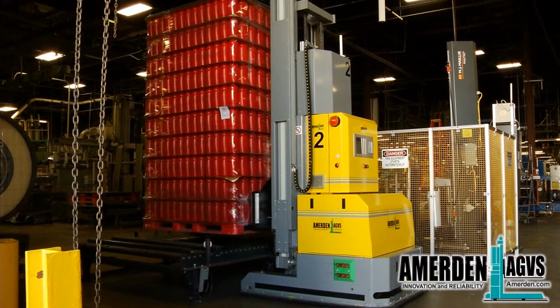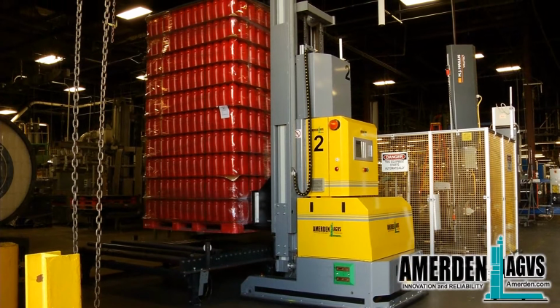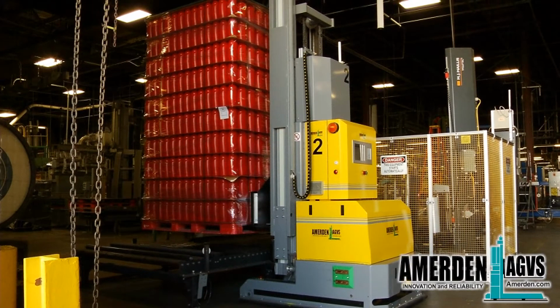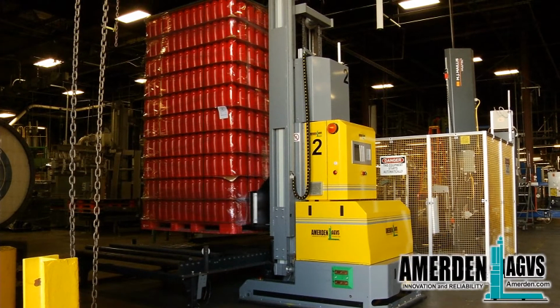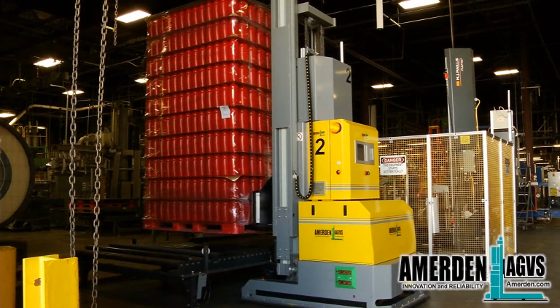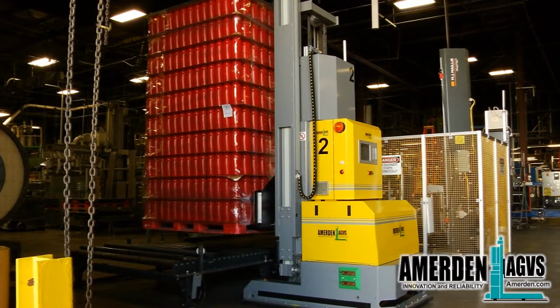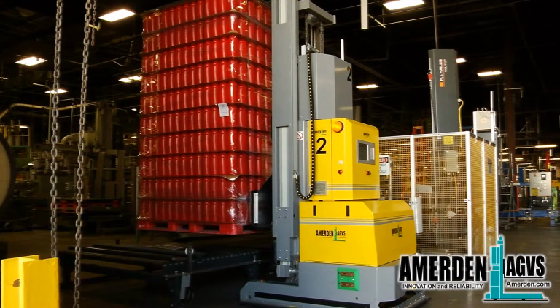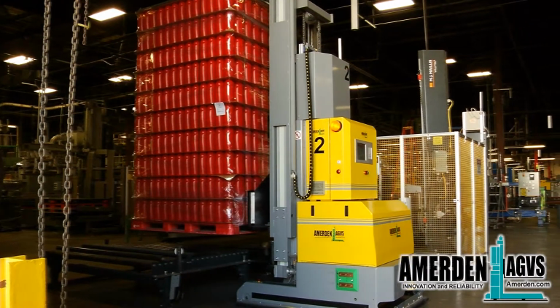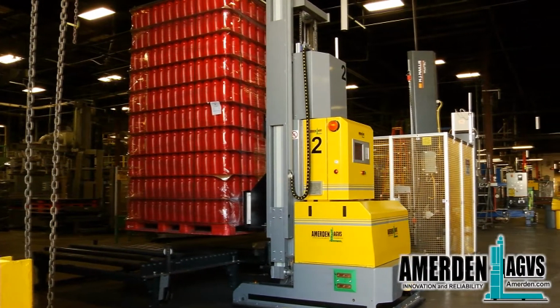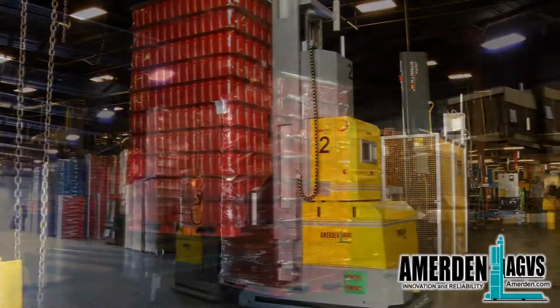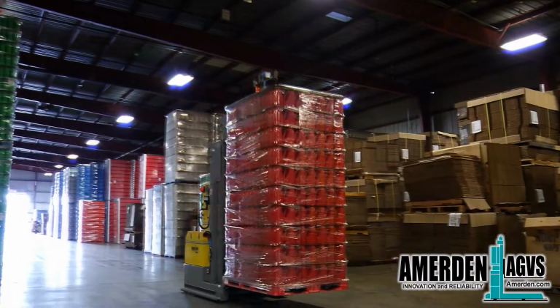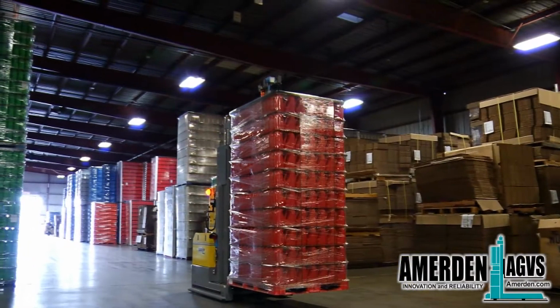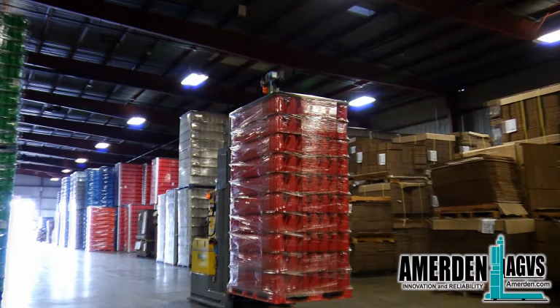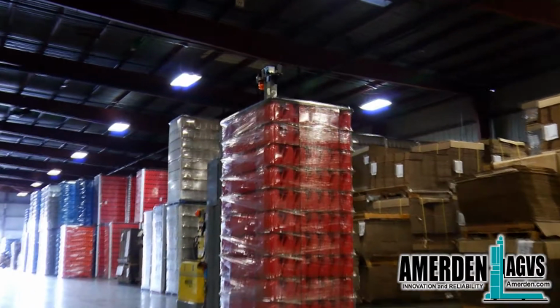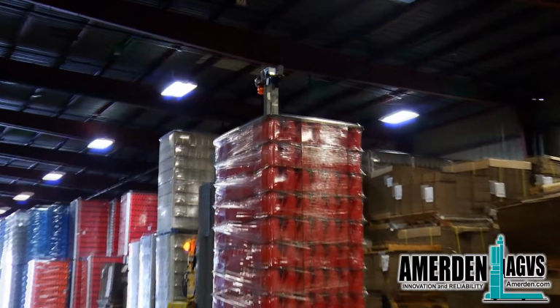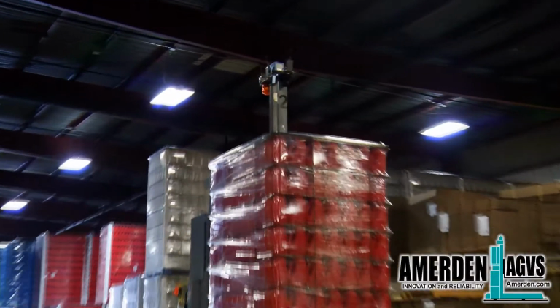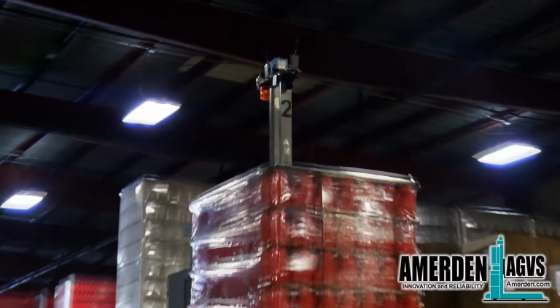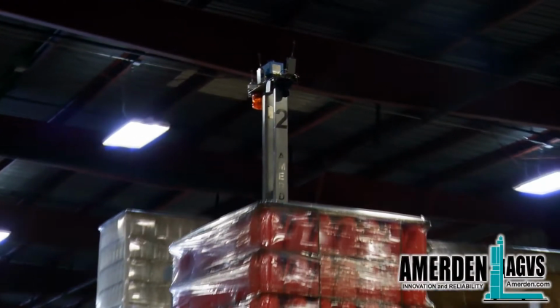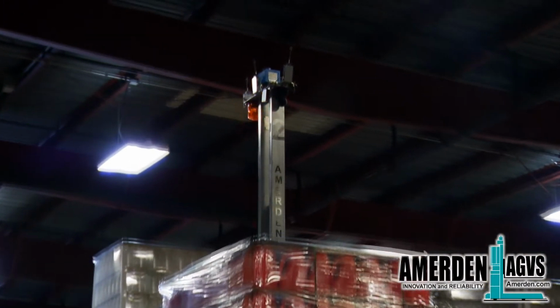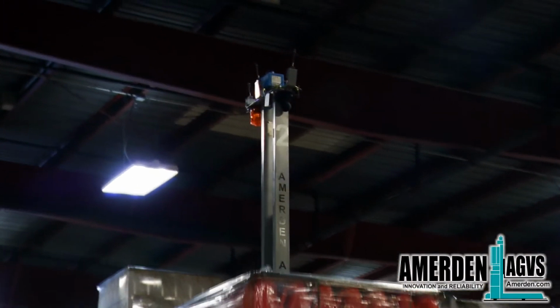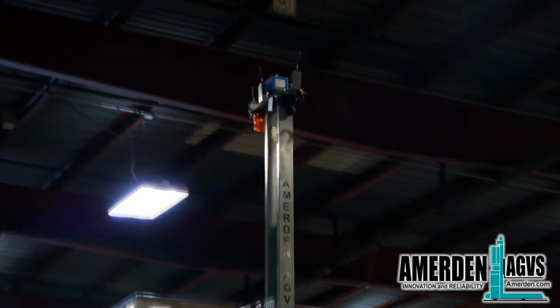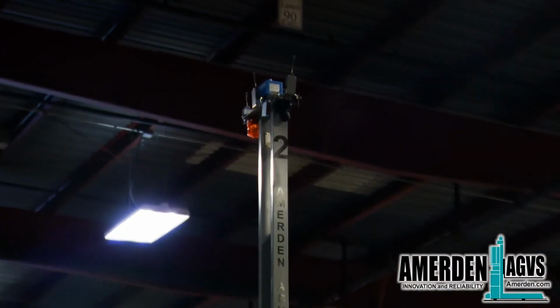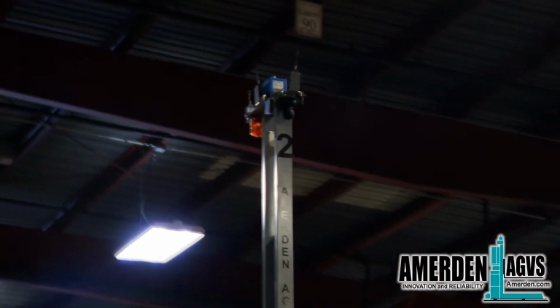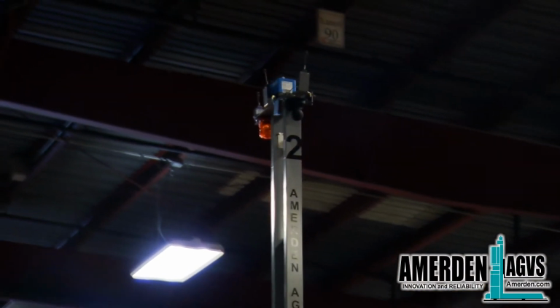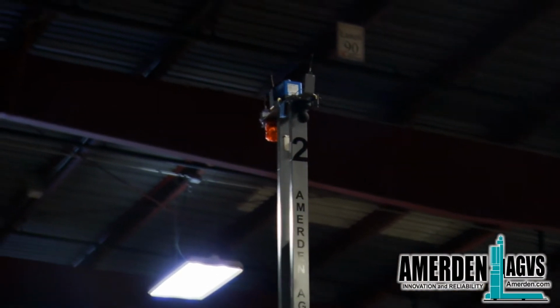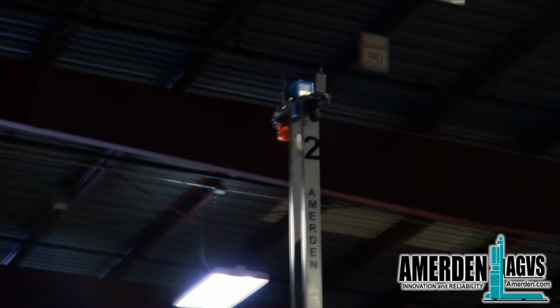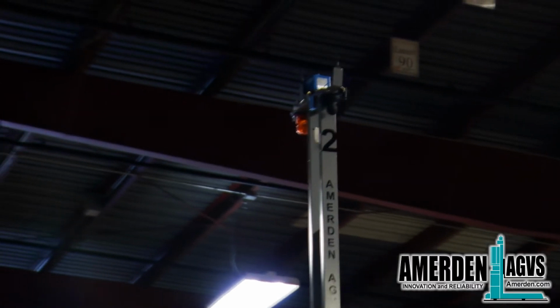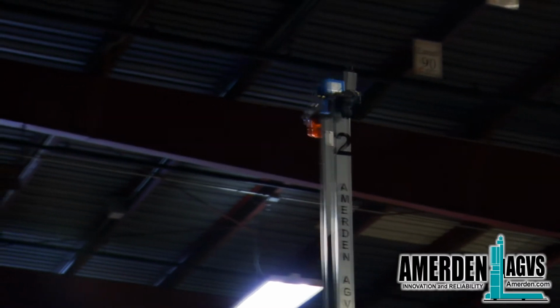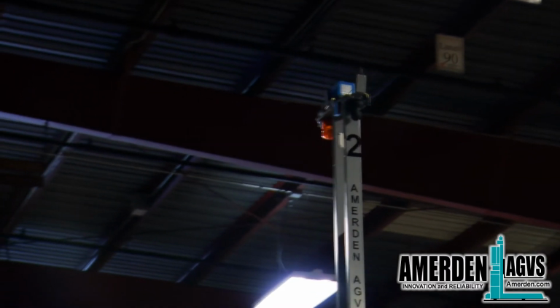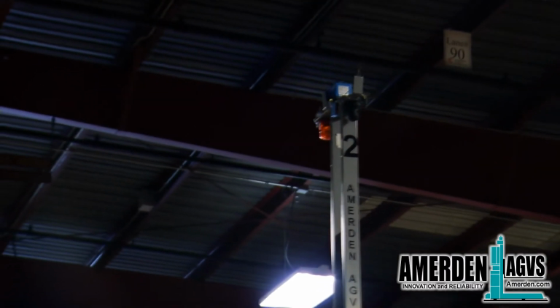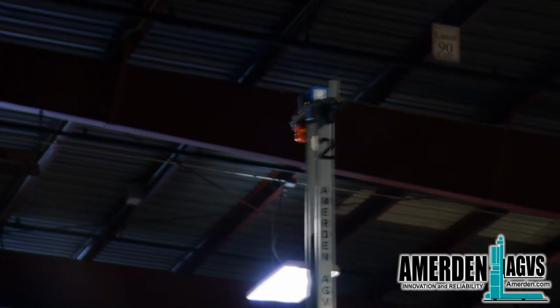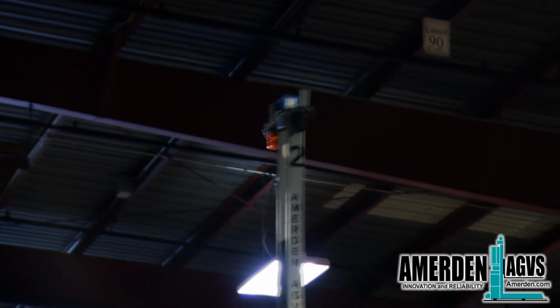Once picked, the AGV takes the load to an open space warehouse and stacks them two high. The AGV has a movable mast for the navigational laser scanner, which automatically rises above the loads when the AGV enters the warehouse area.